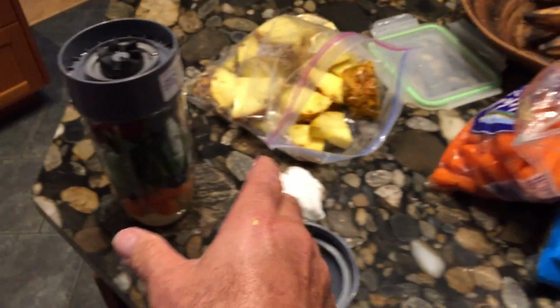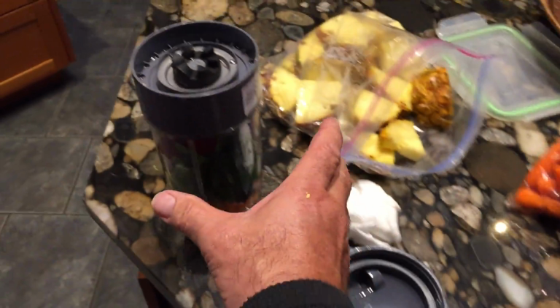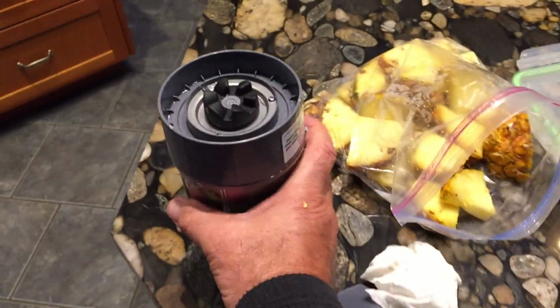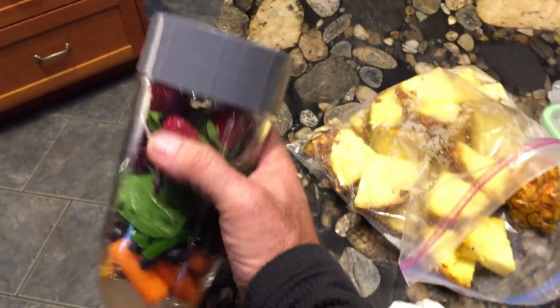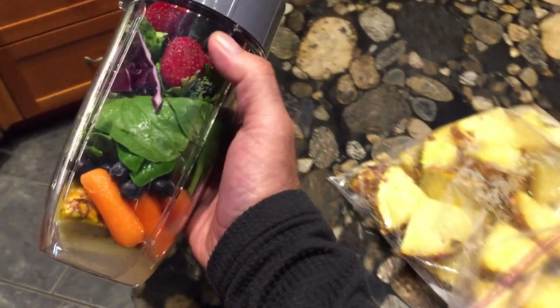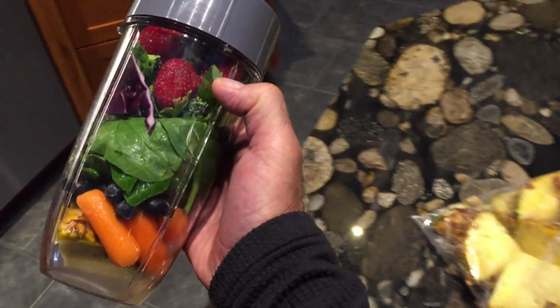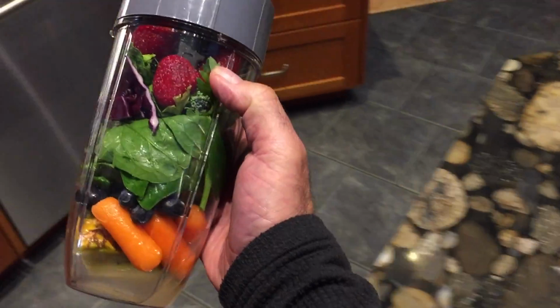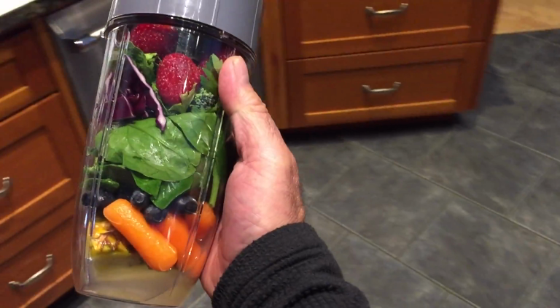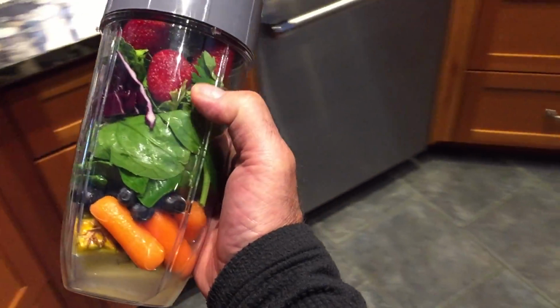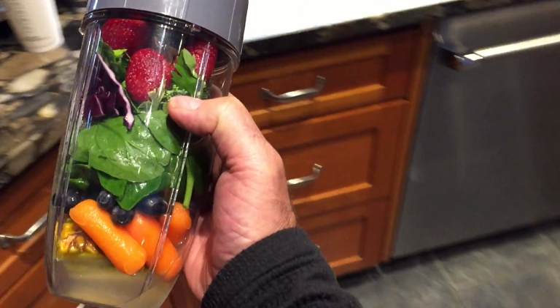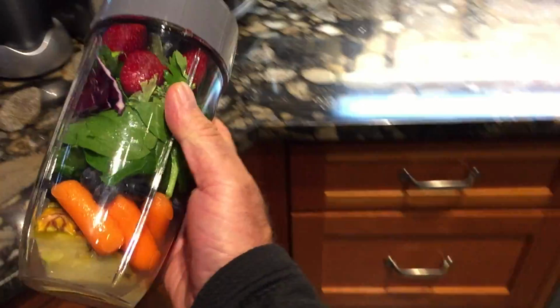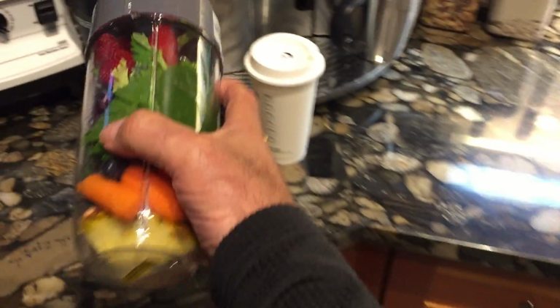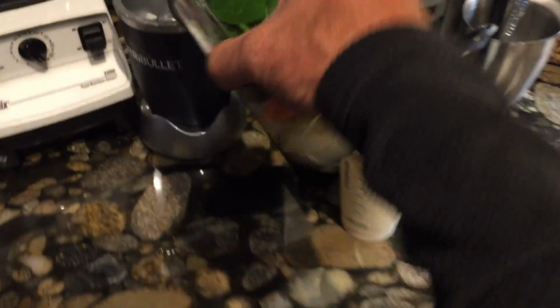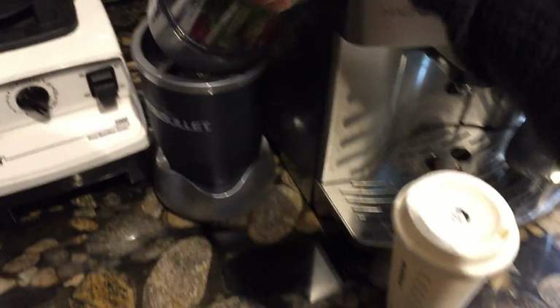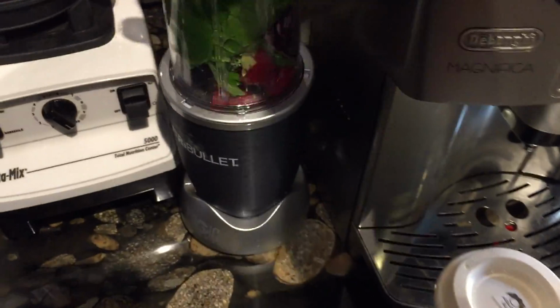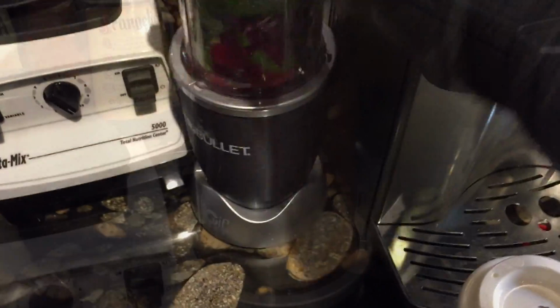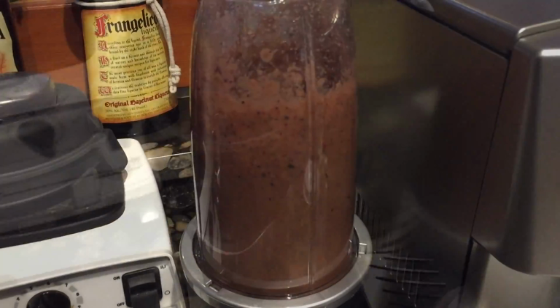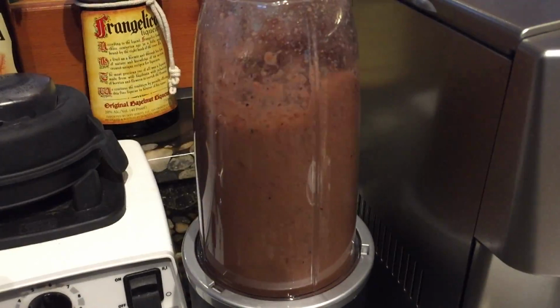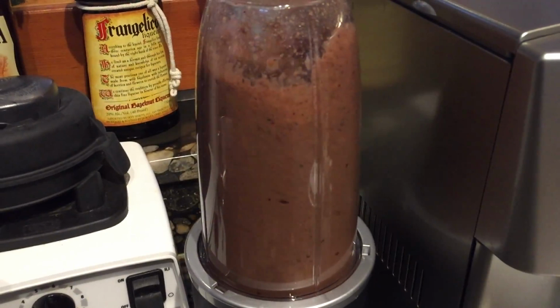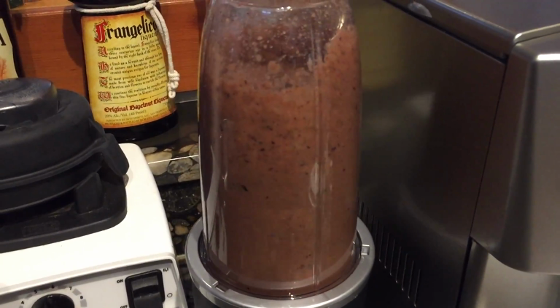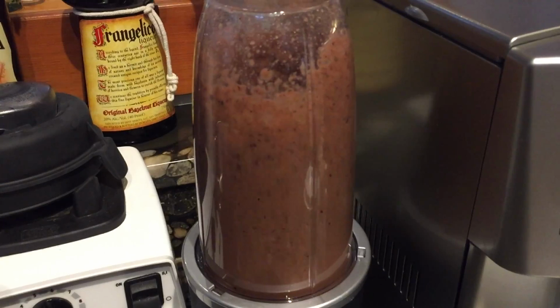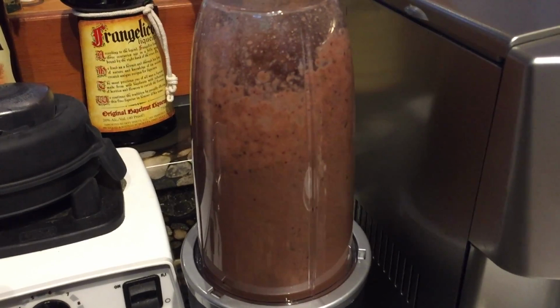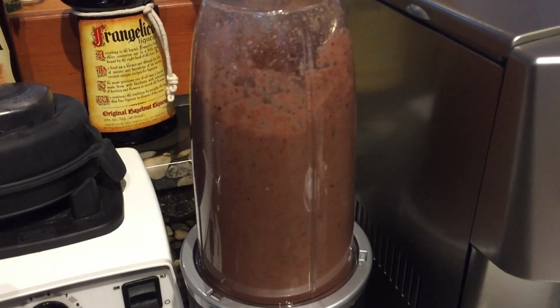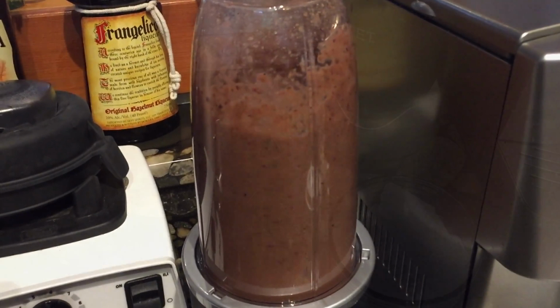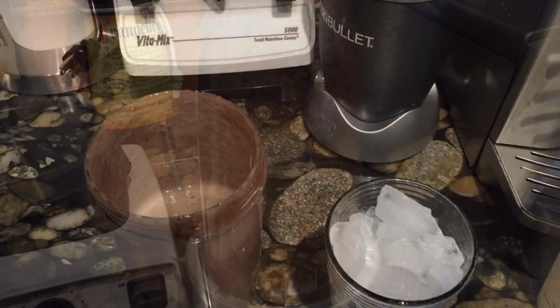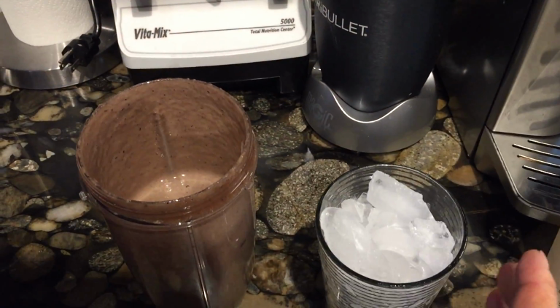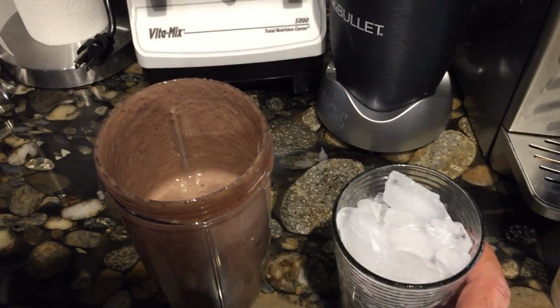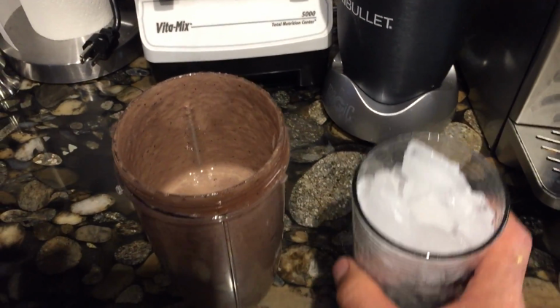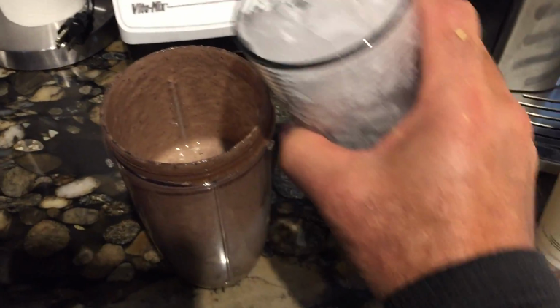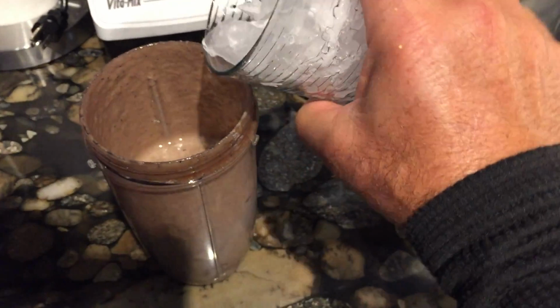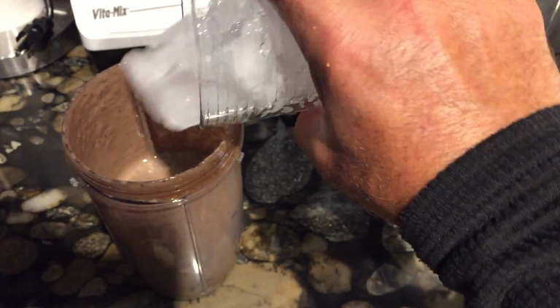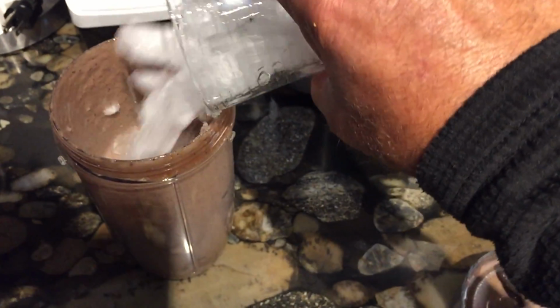I put it in my bullet blender and mix that up, then add a little protein powder to it. A cup of crushed ice.